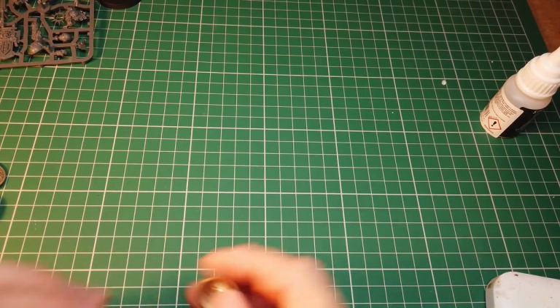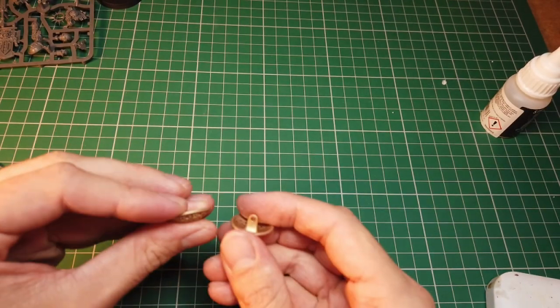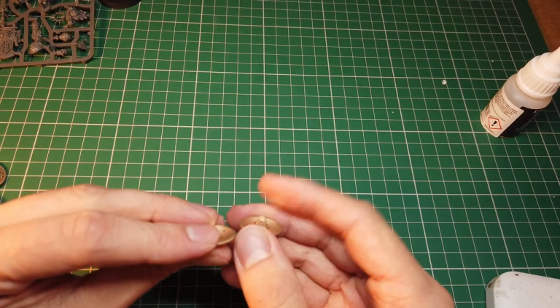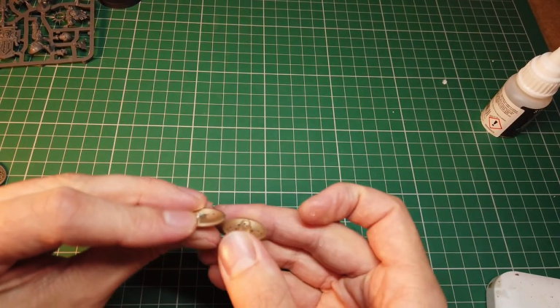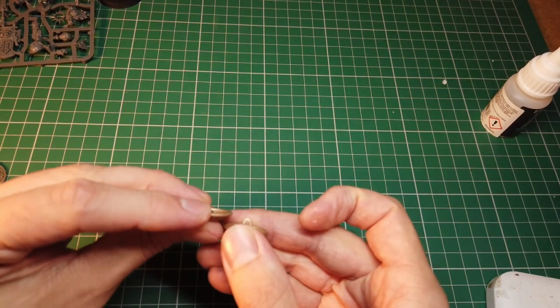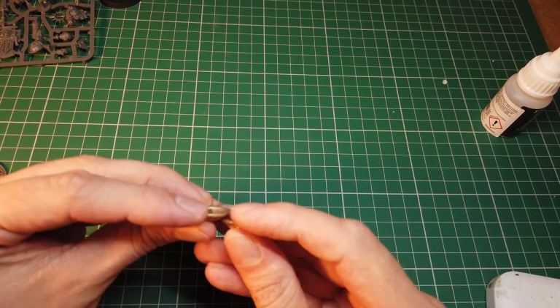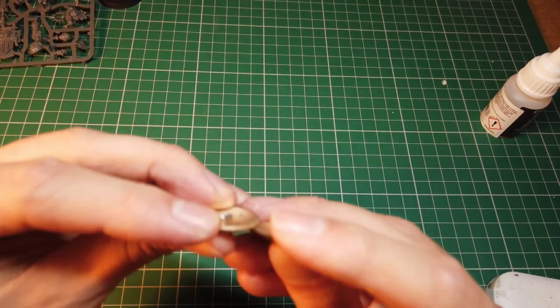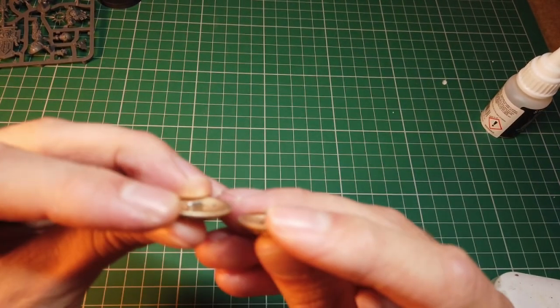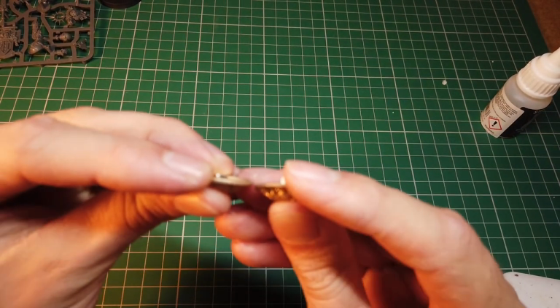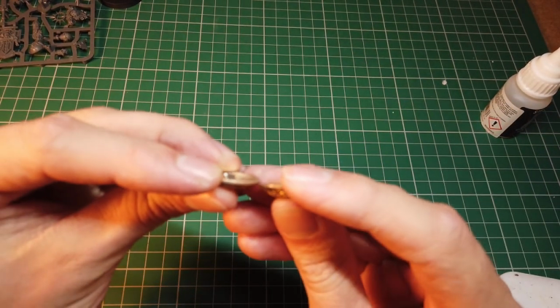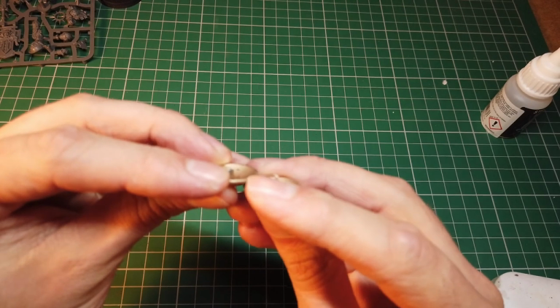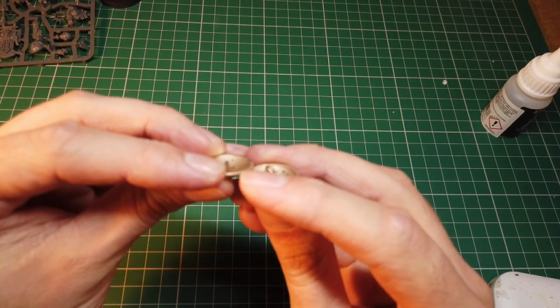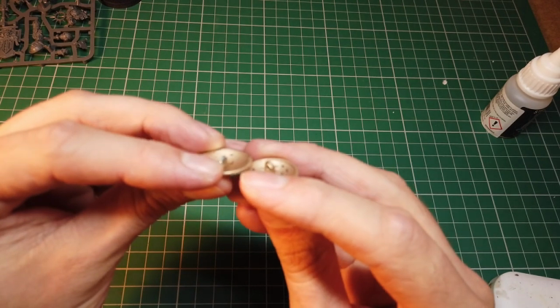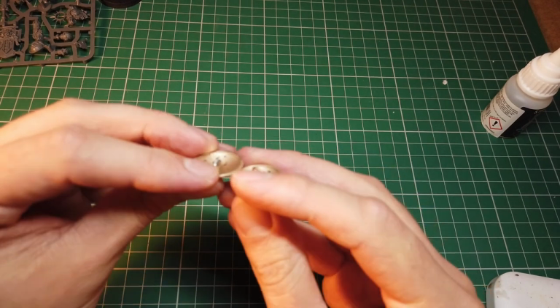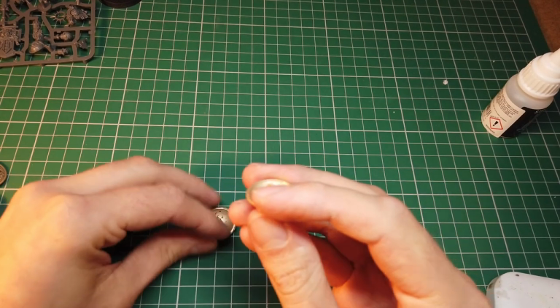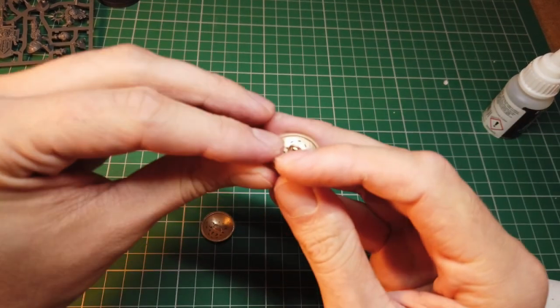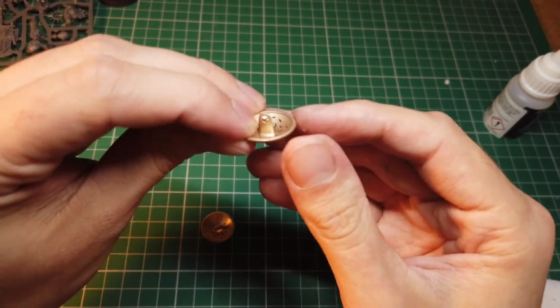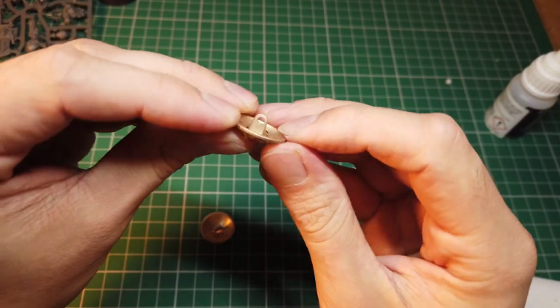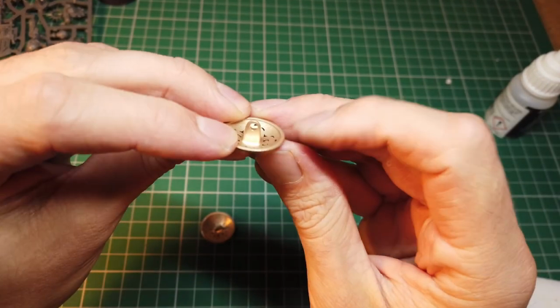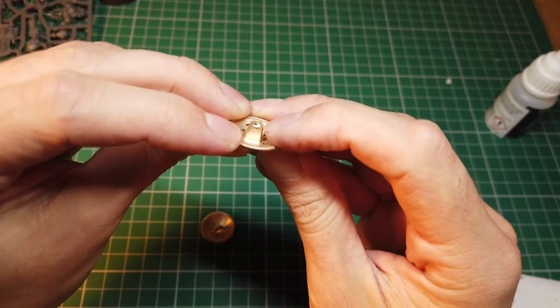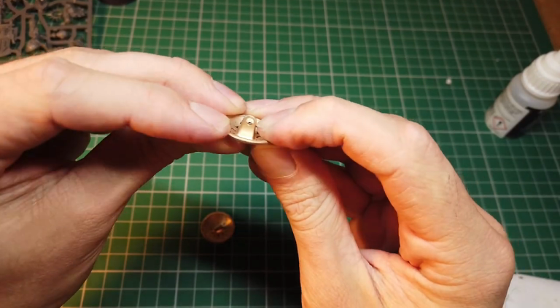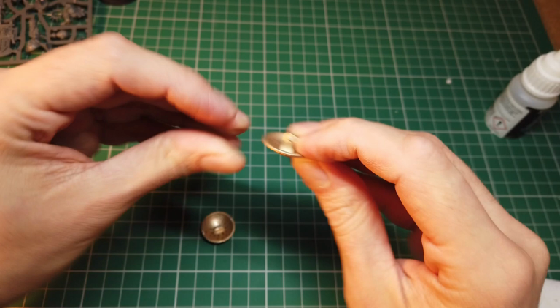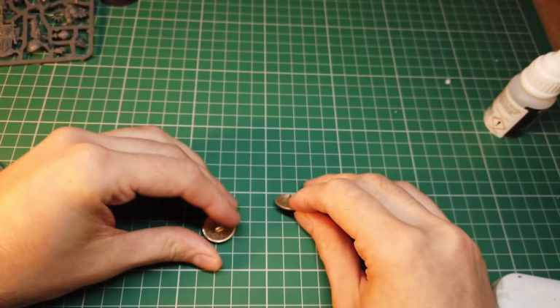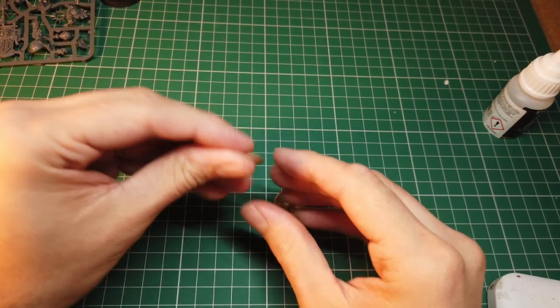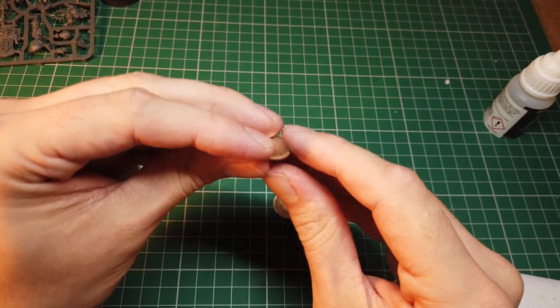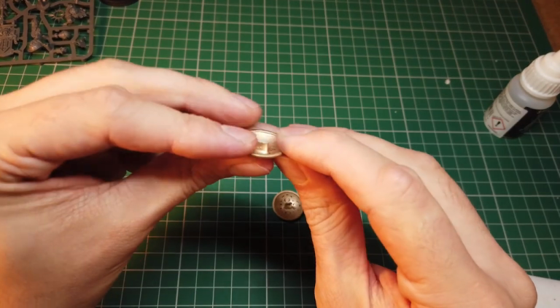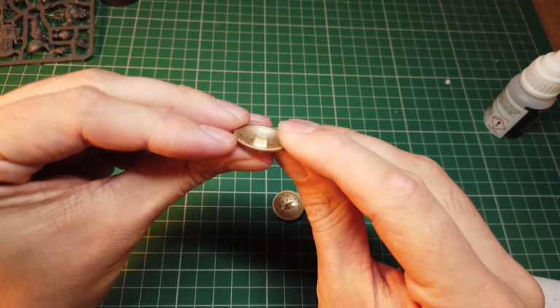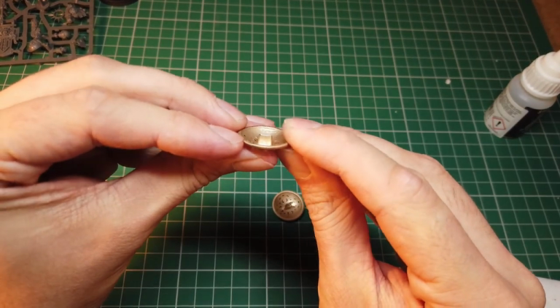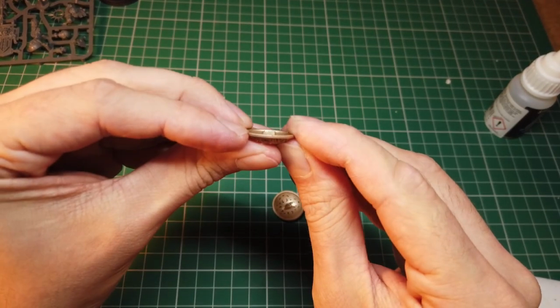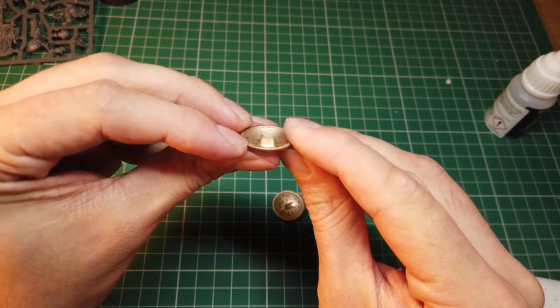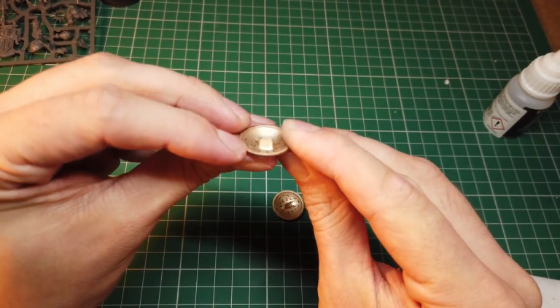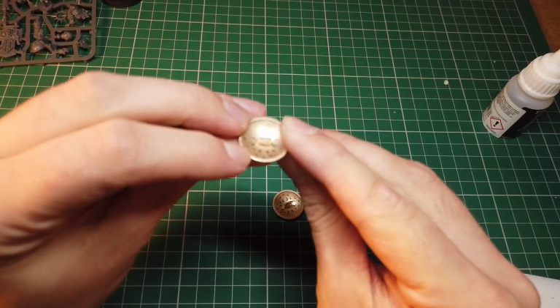I picked up a pack of 30 buttons from Amazon — I'll leave a link in the description if you're interested. The first thing I did was cut off the rounded part of the button on the inside with a hacksaw, as this would distract from it being a believable looking shield.